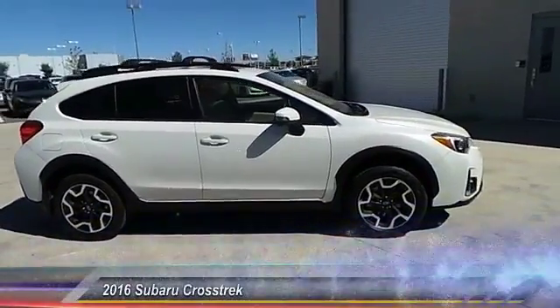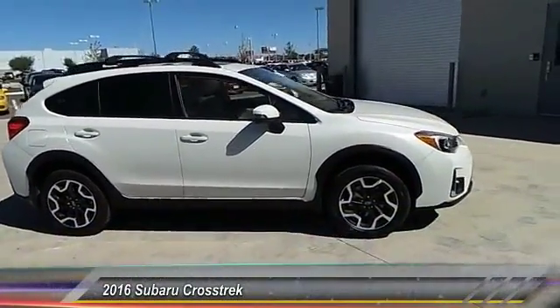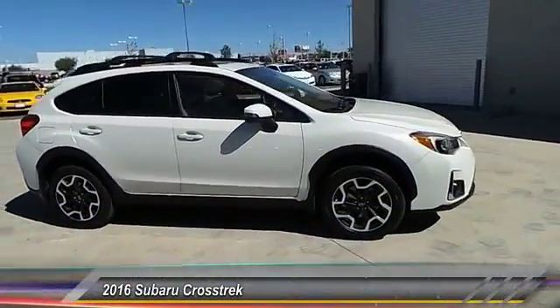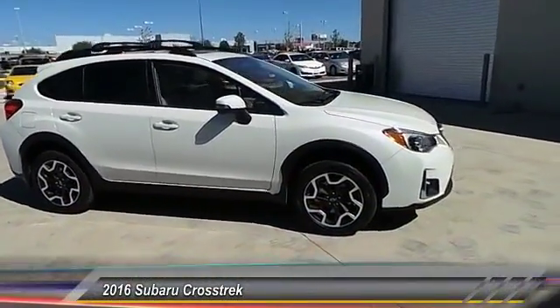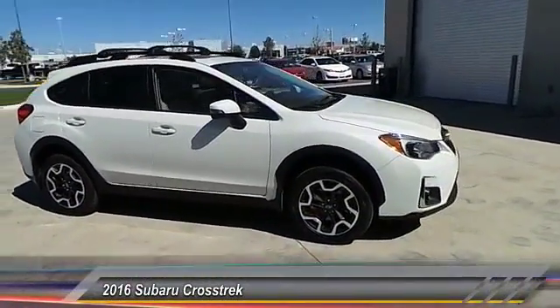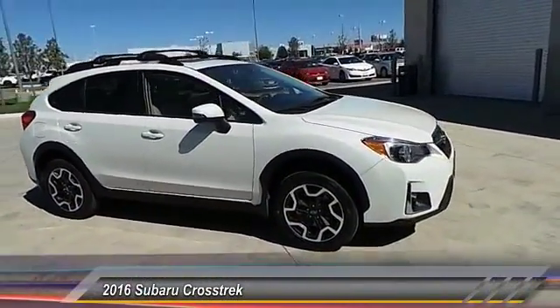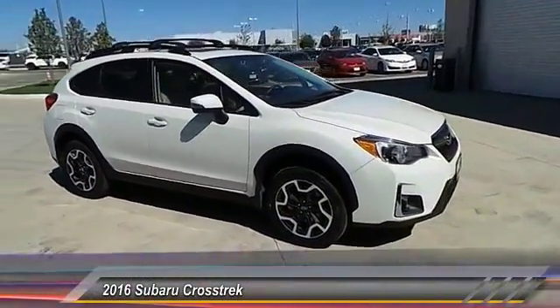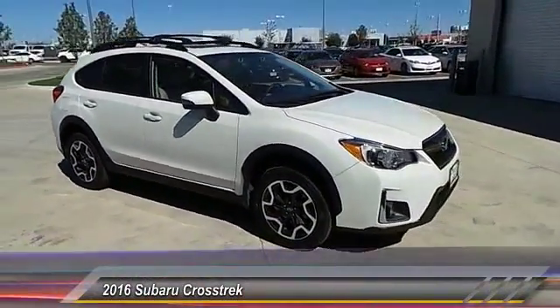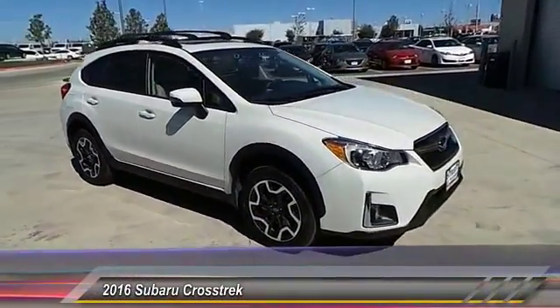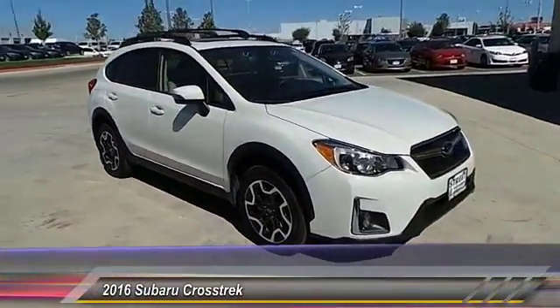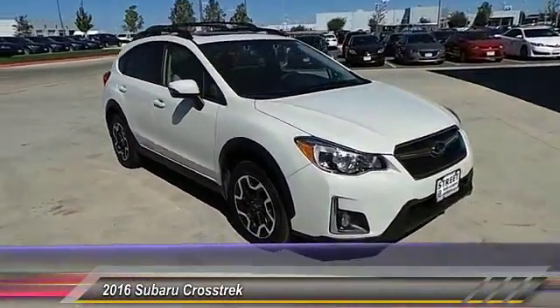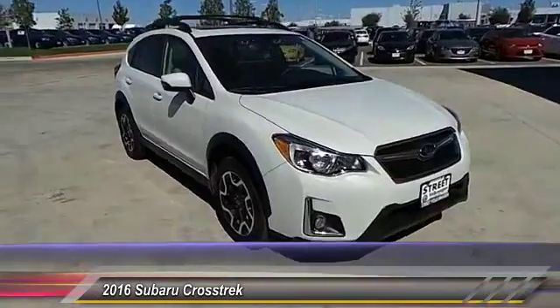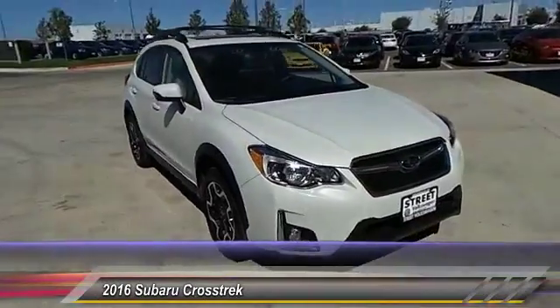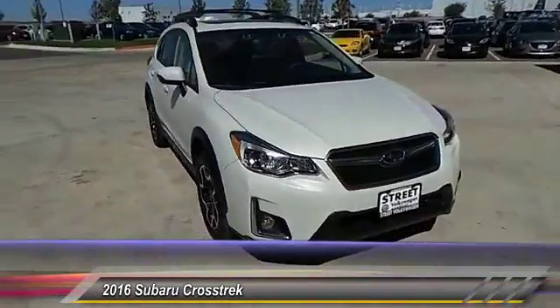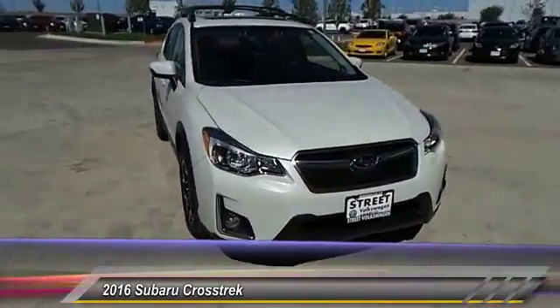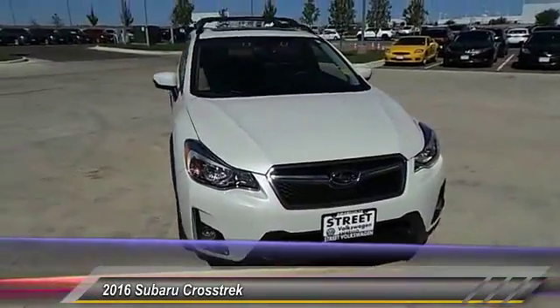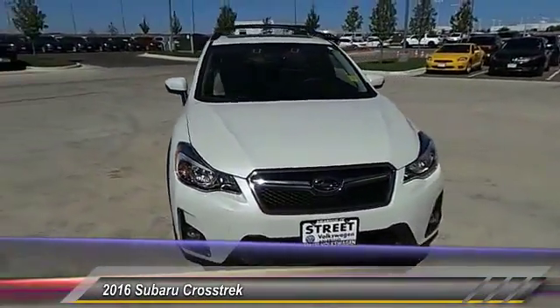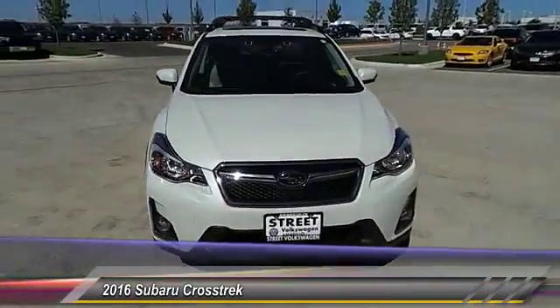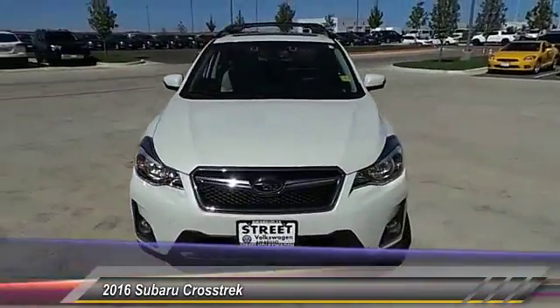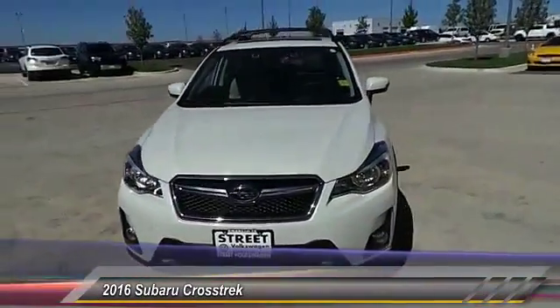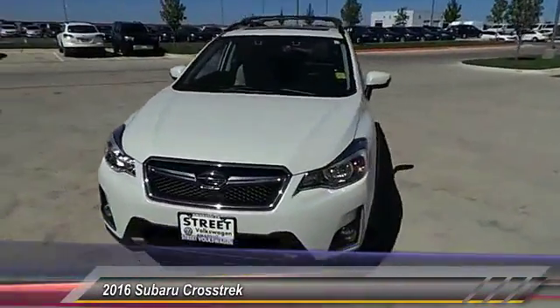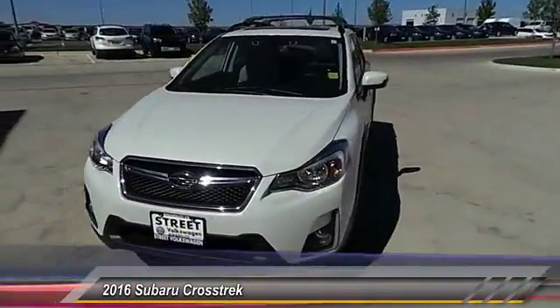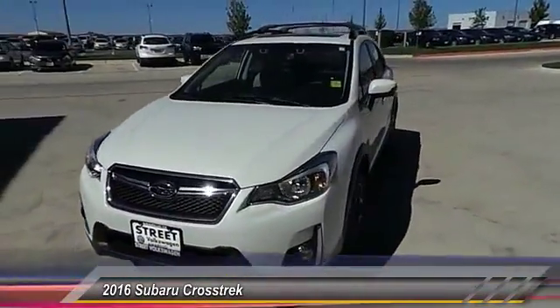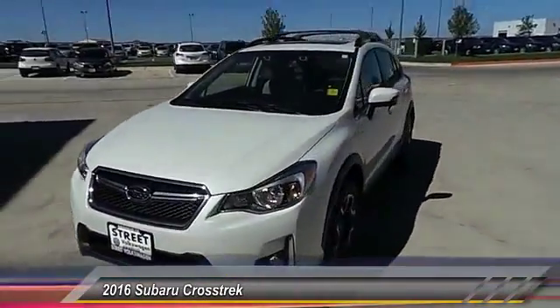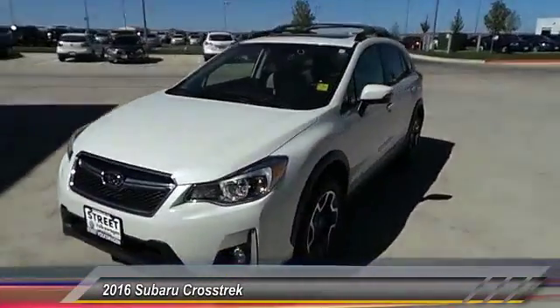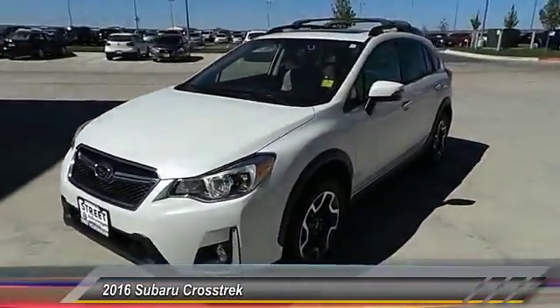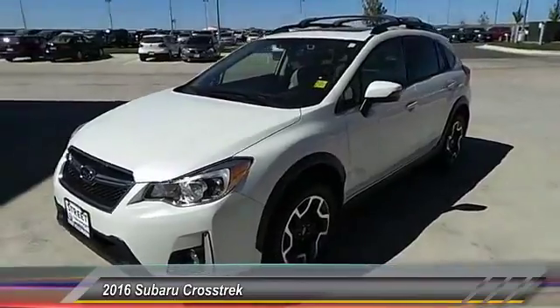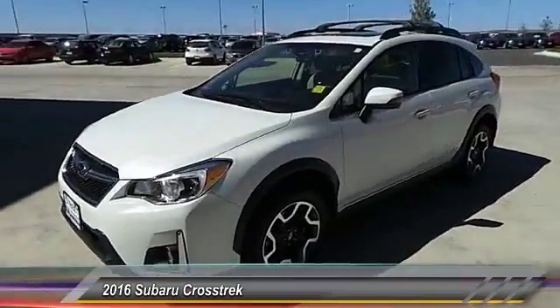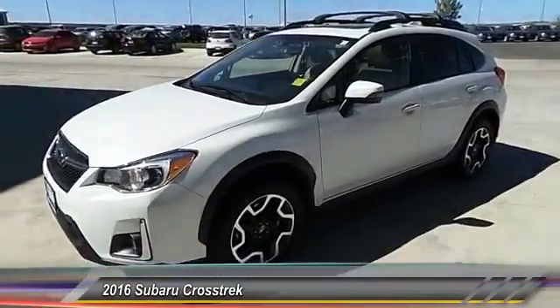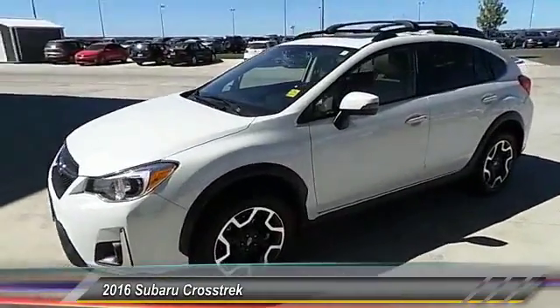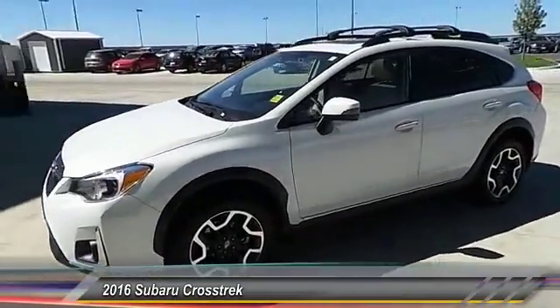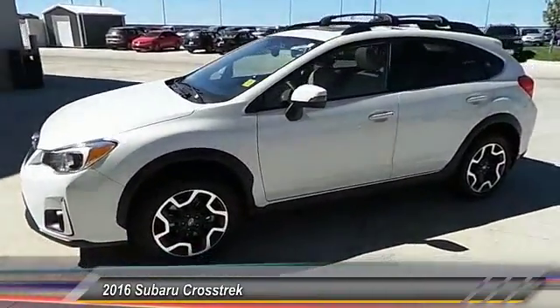2016 Crosstrek. This all-new four-wheel-drive crossover by Subaru fills that spot for a vehicle with true outdoor capabilities, which is comfortably at home driving to soccer practice, too.